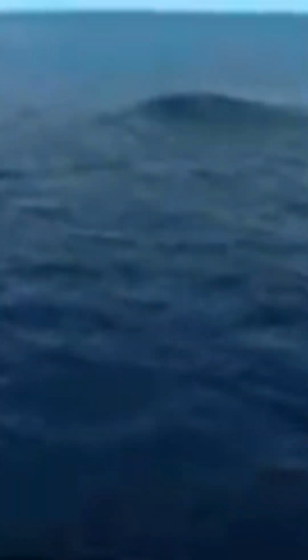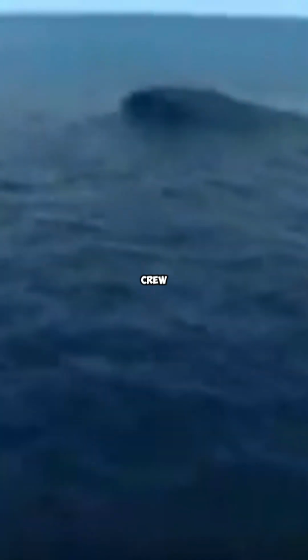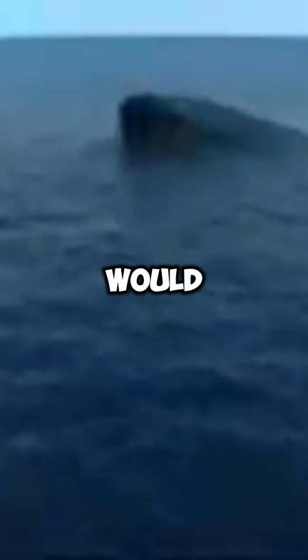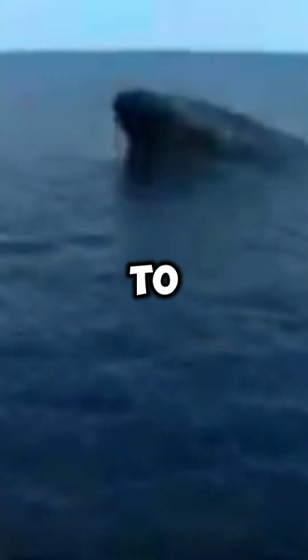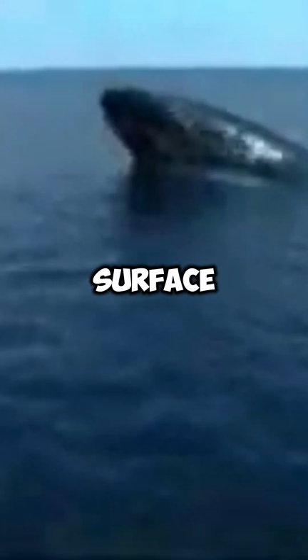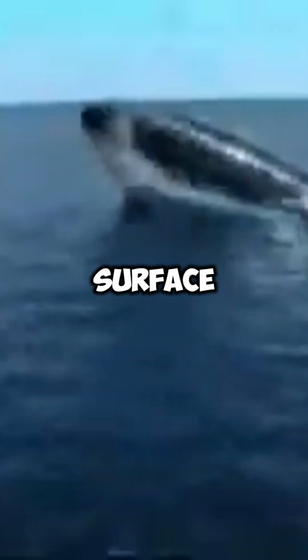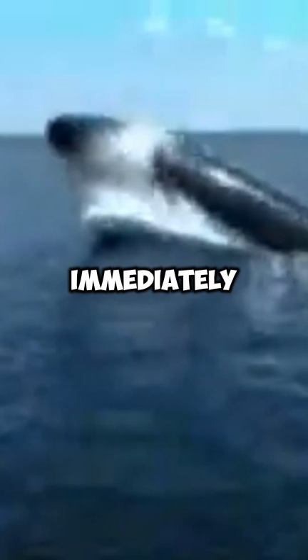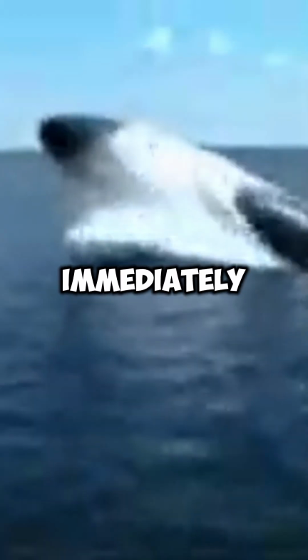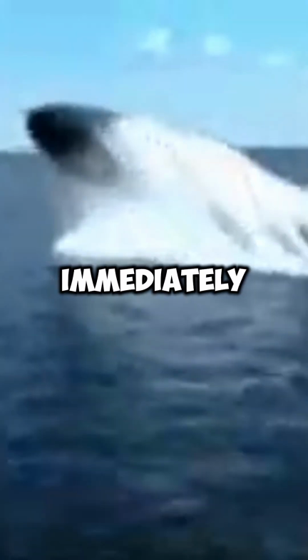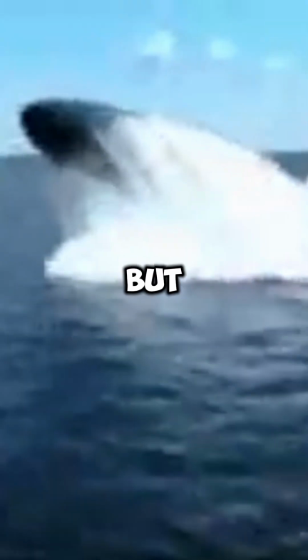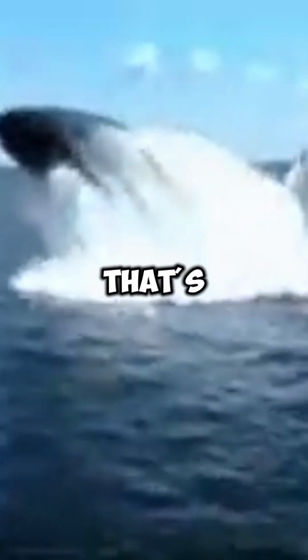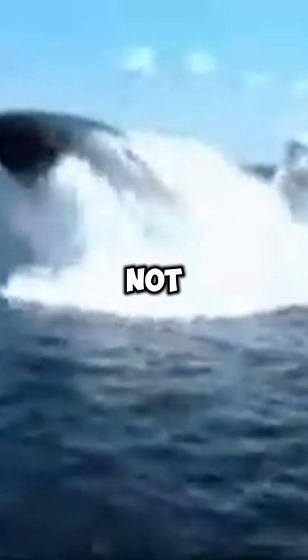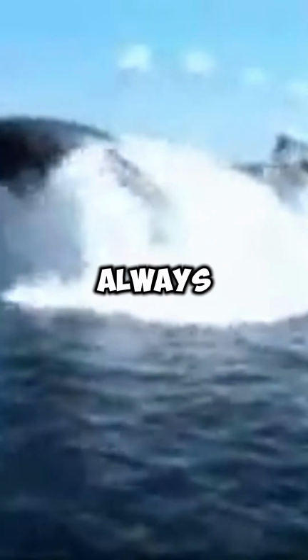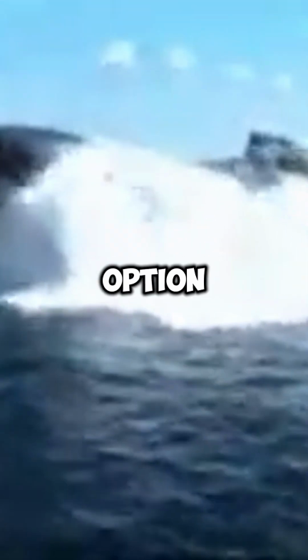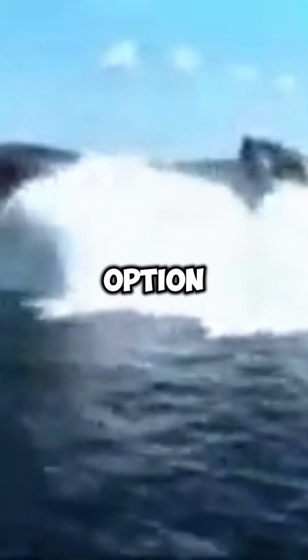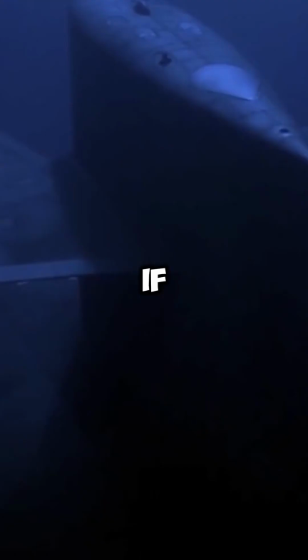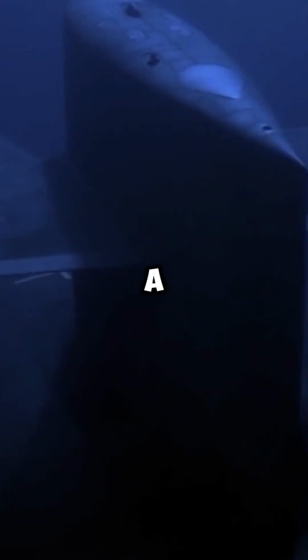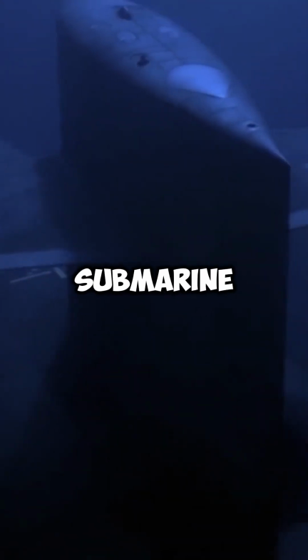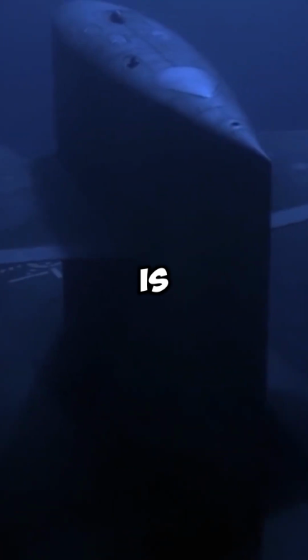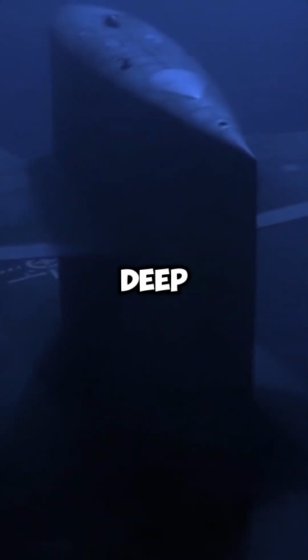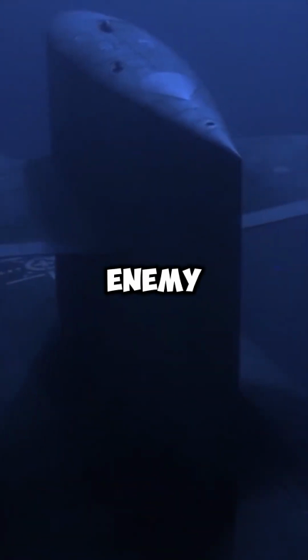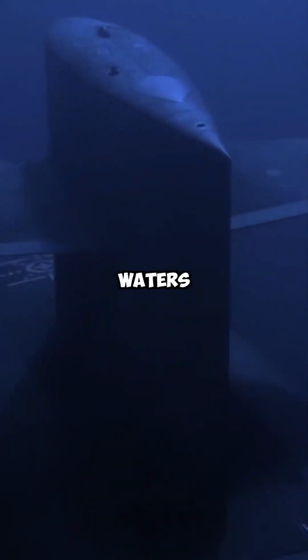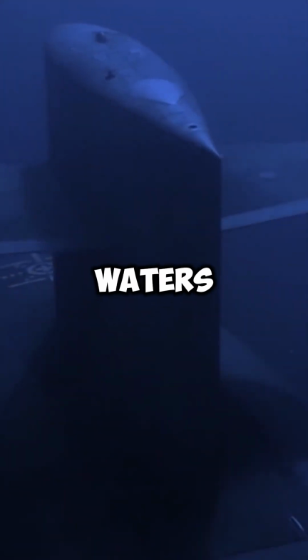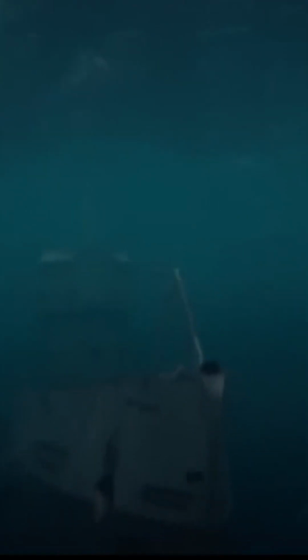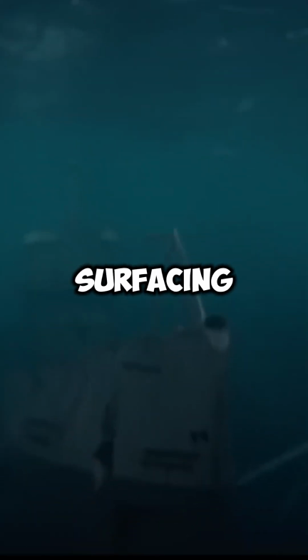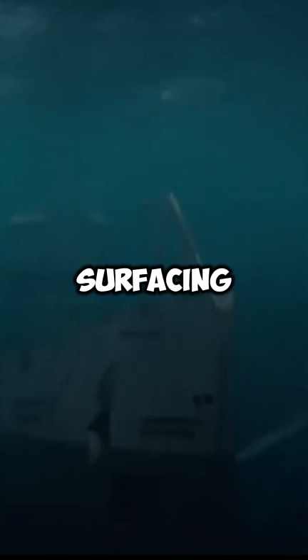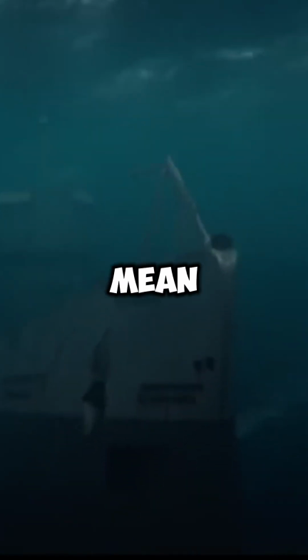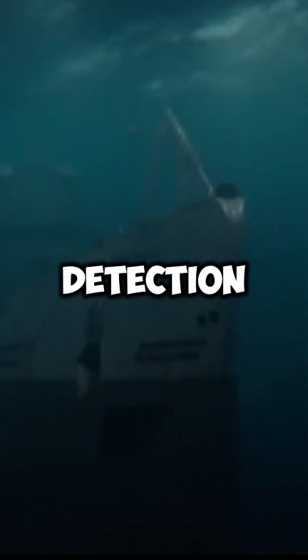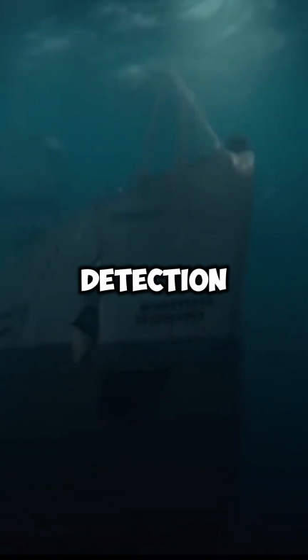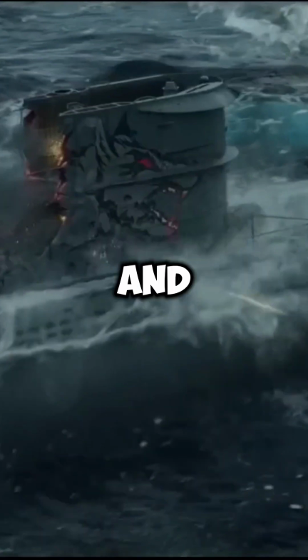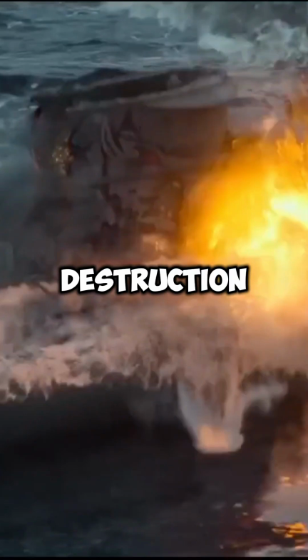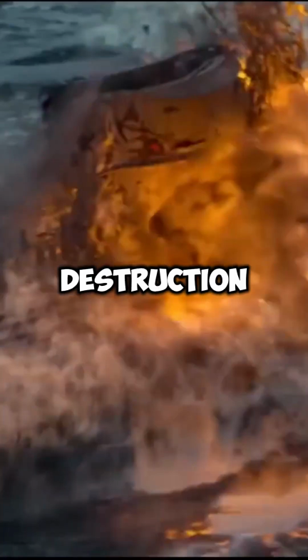The crew would have to surface immediately, but that's not always an option. If a submarine is deep in enemy waters, surfacing could mean detection and destruction.